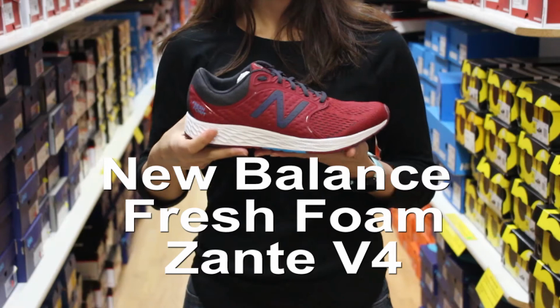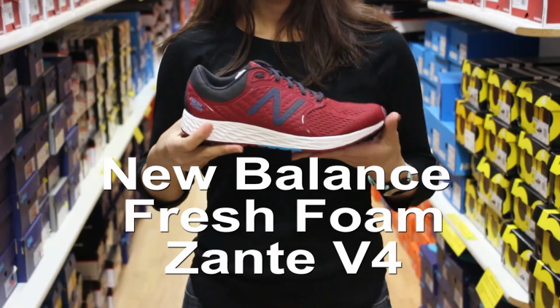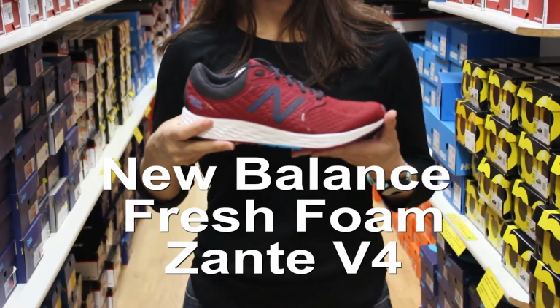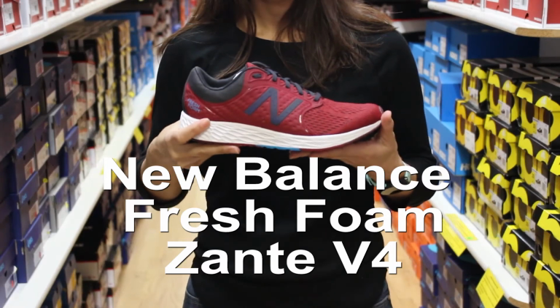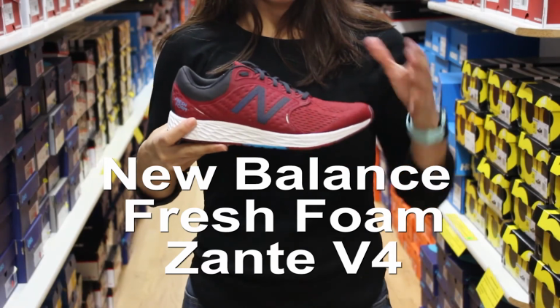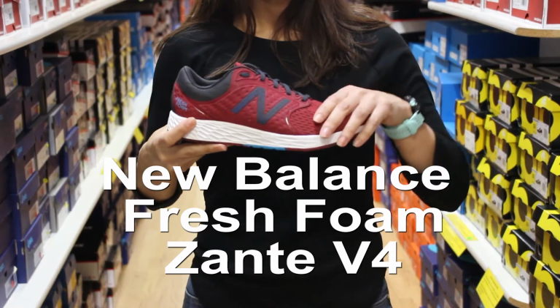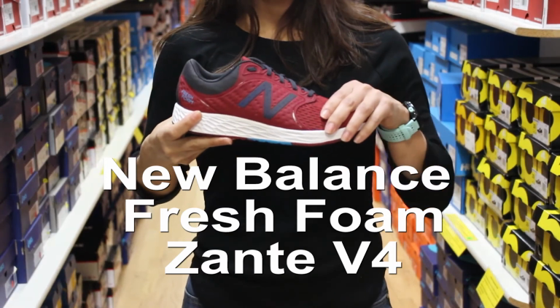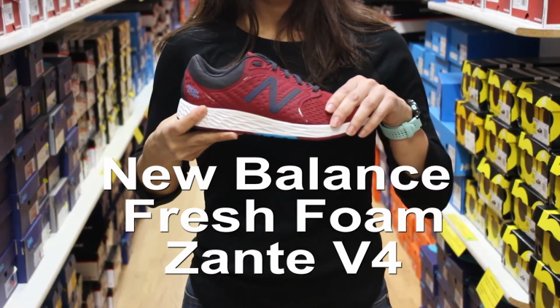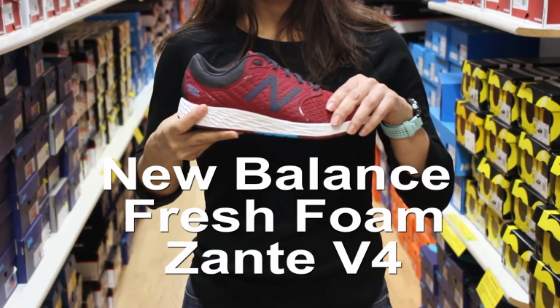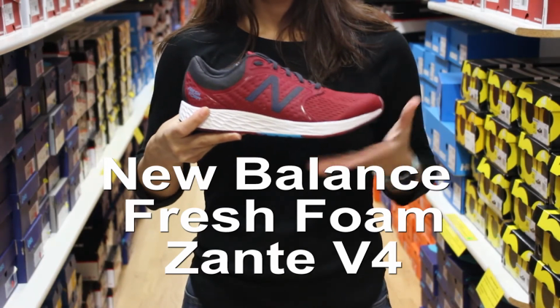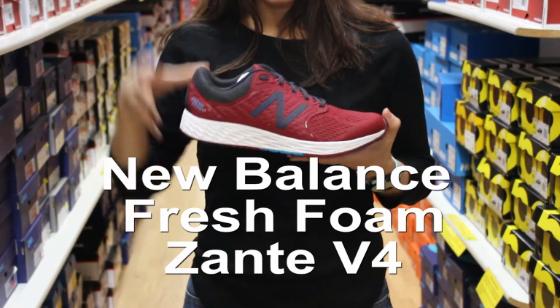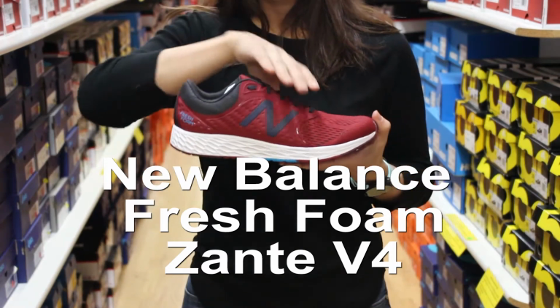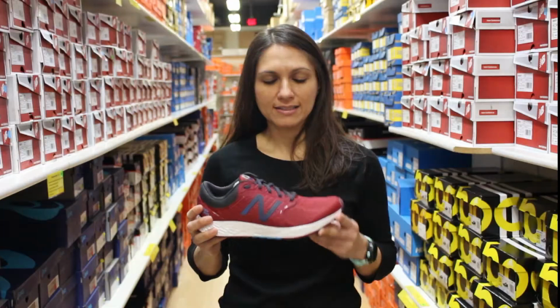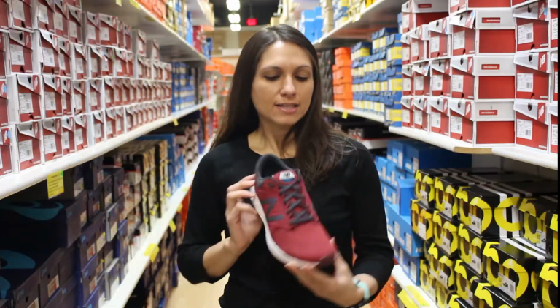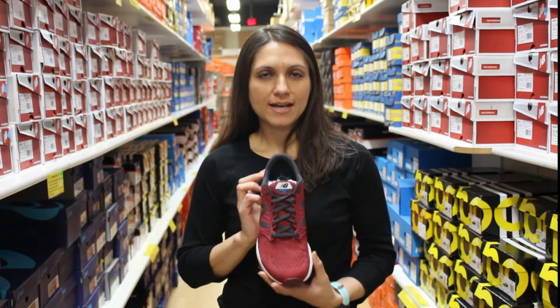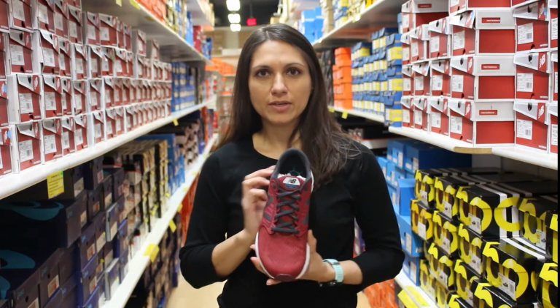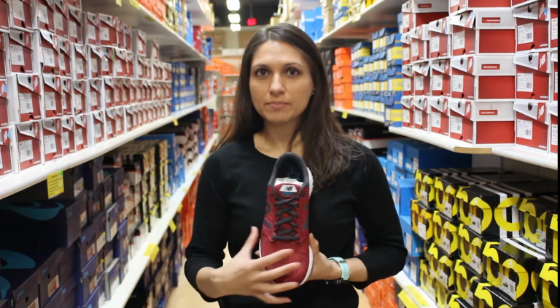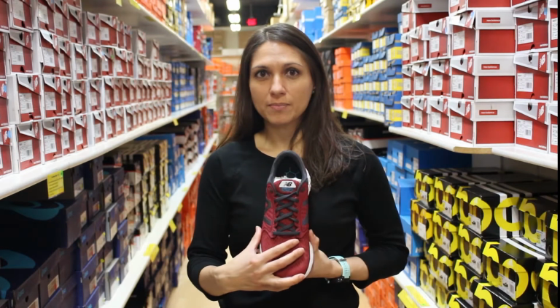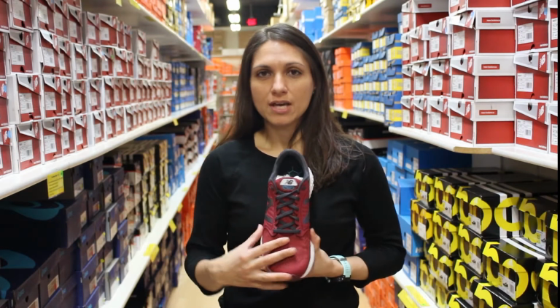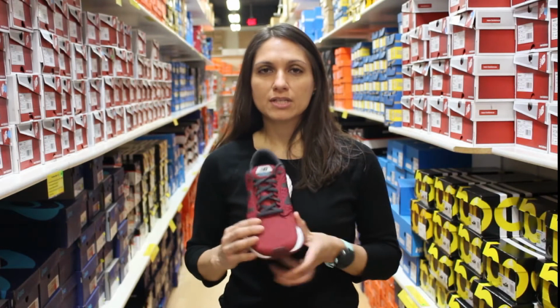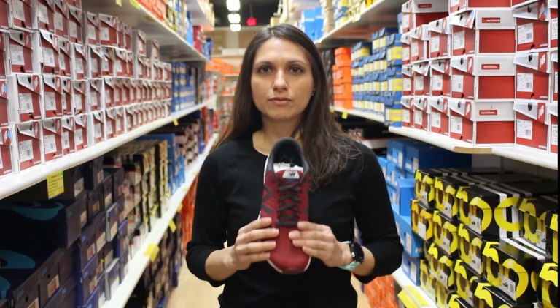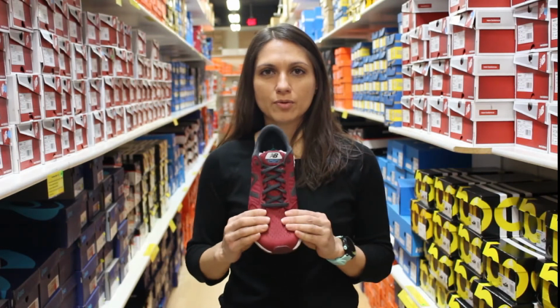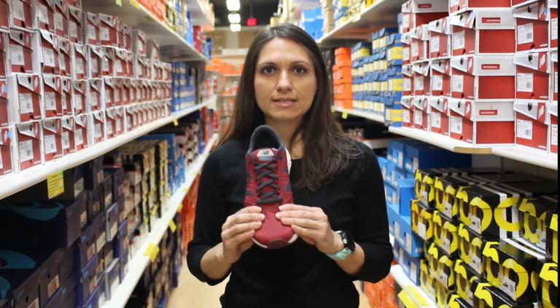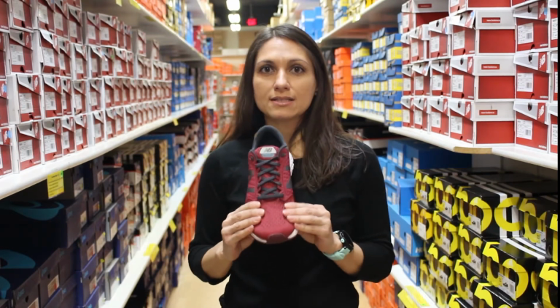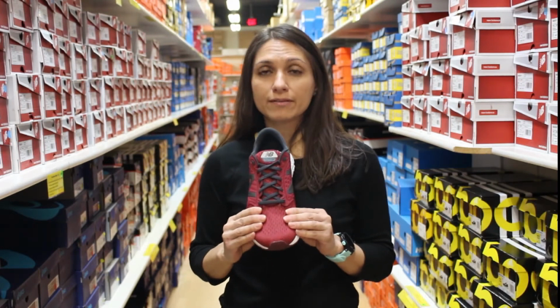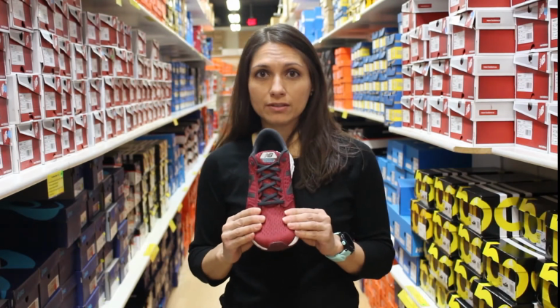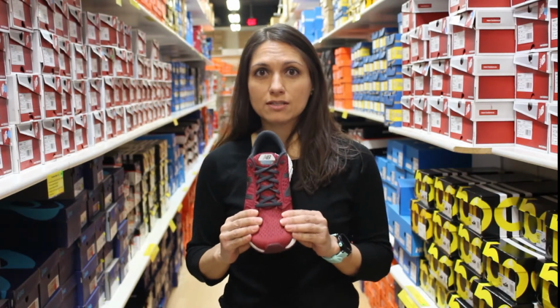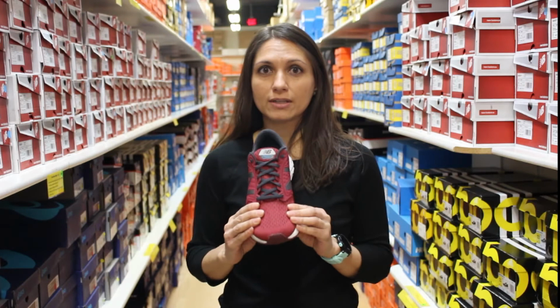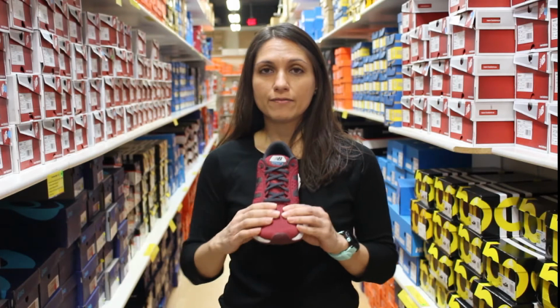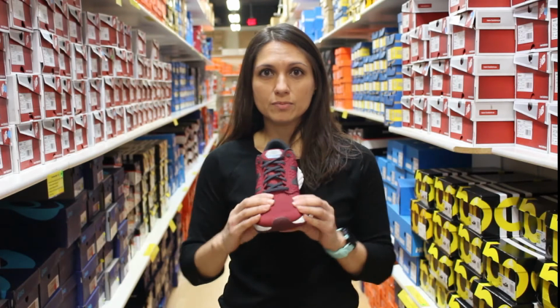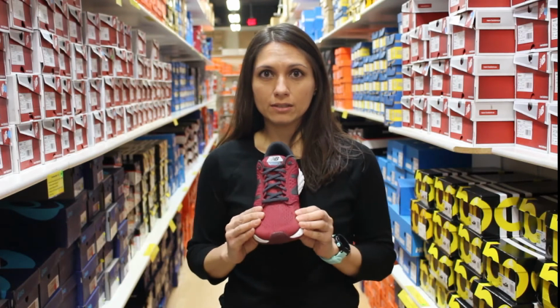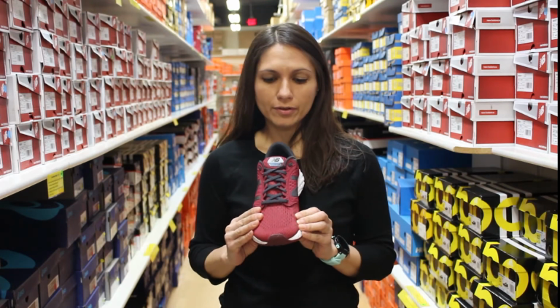Hi, Mary Rose here with the updates on the new New Balance Sante V4 for you. This one has a new engineered mesh upper which is going to give you some great slipper-like feel, and it's also going to allow that foot to splay a little bit further.